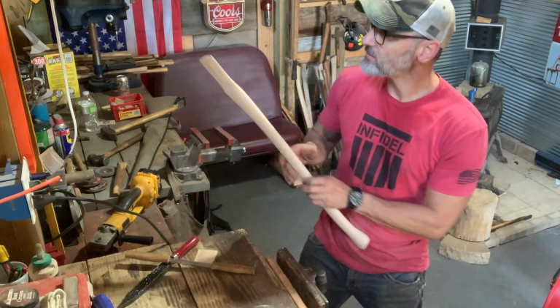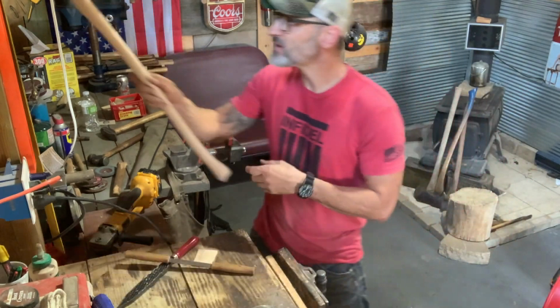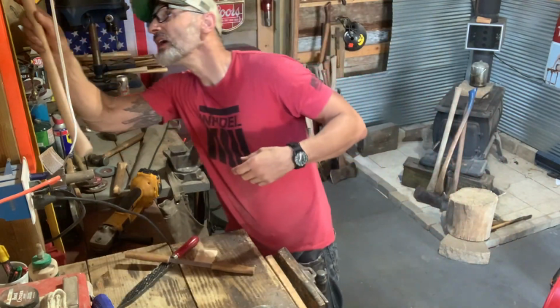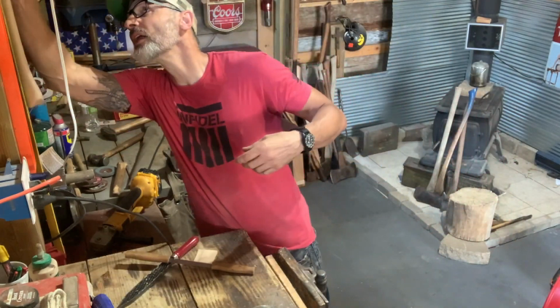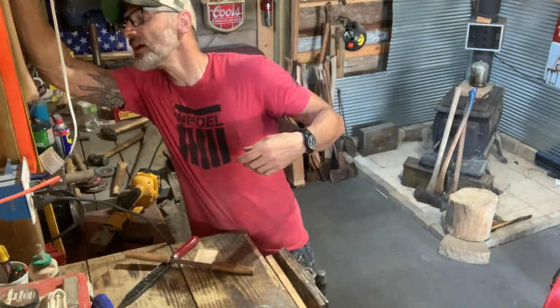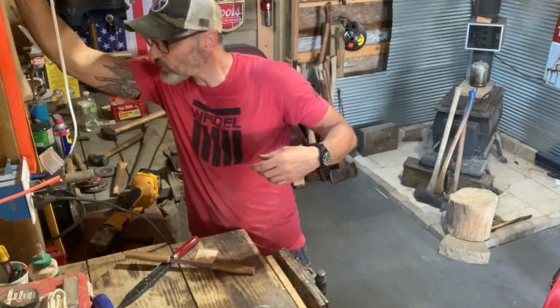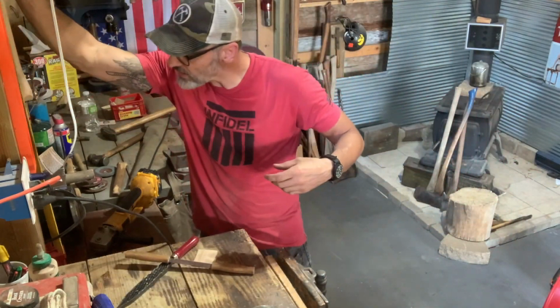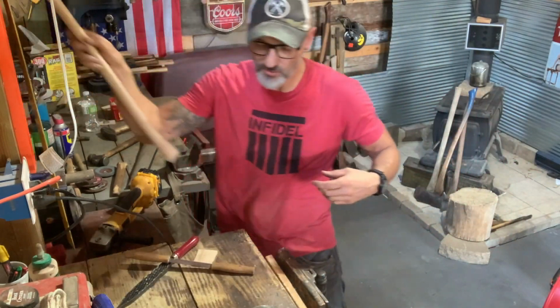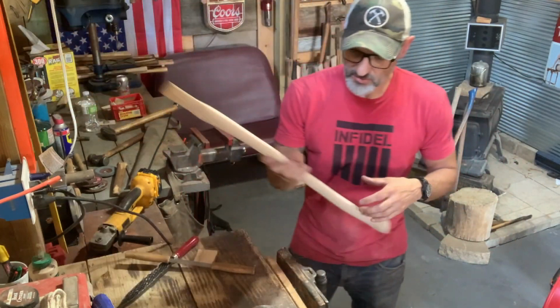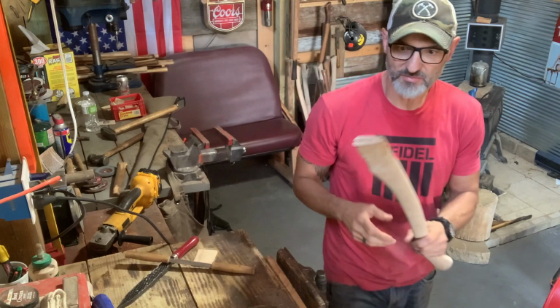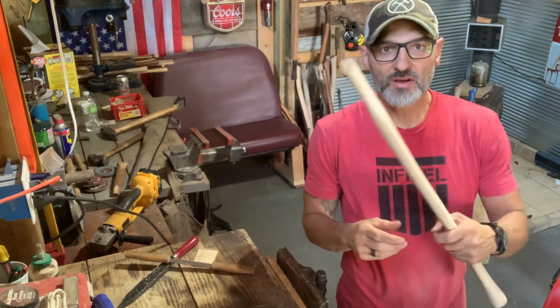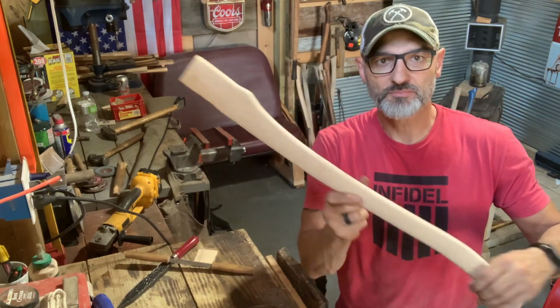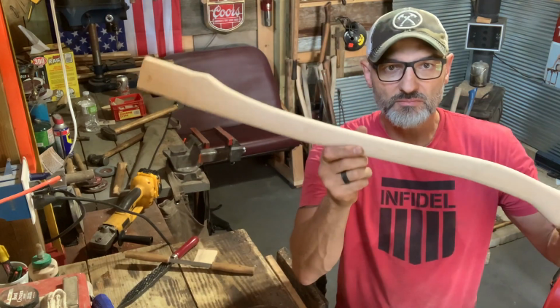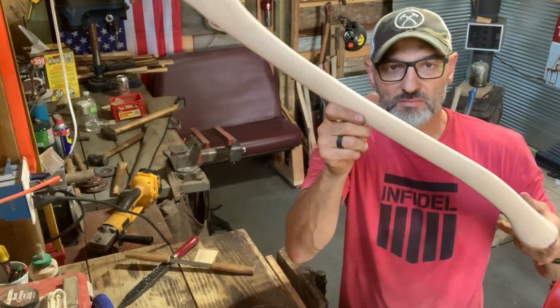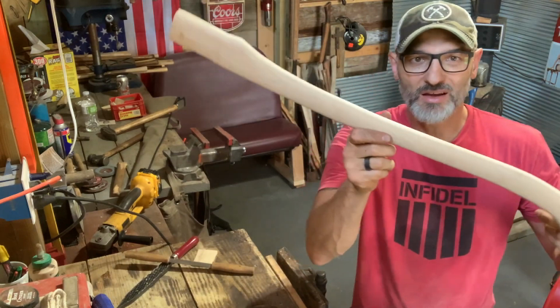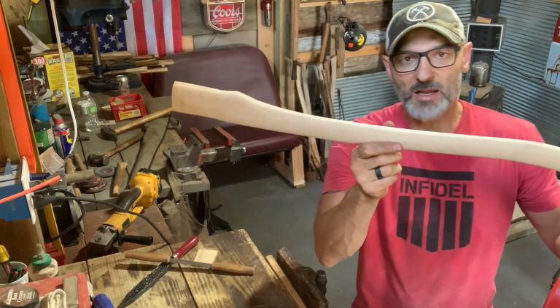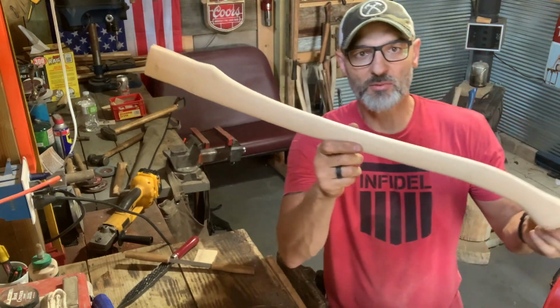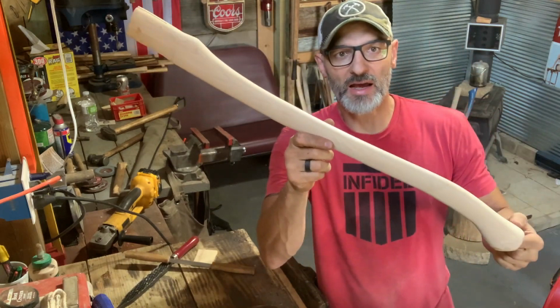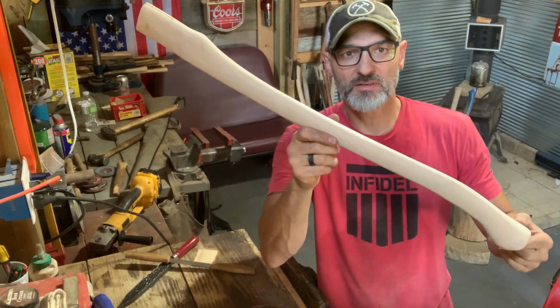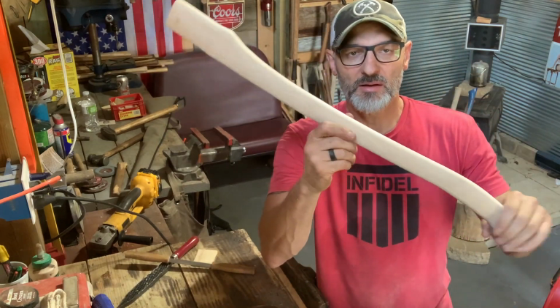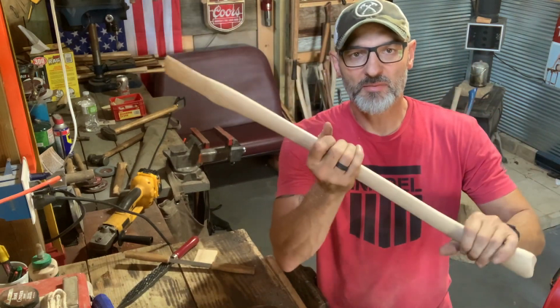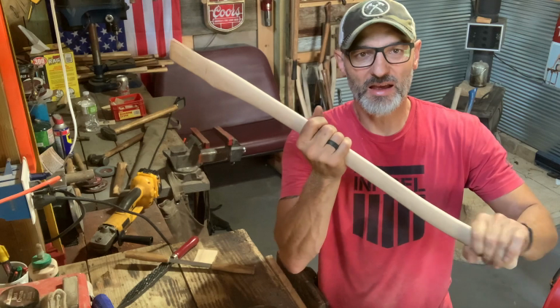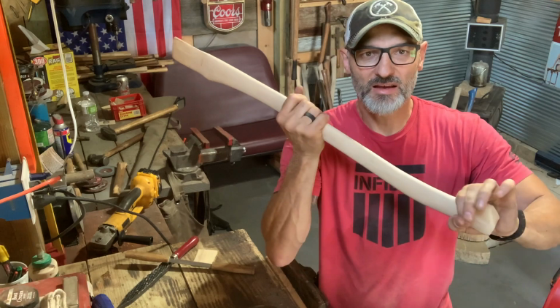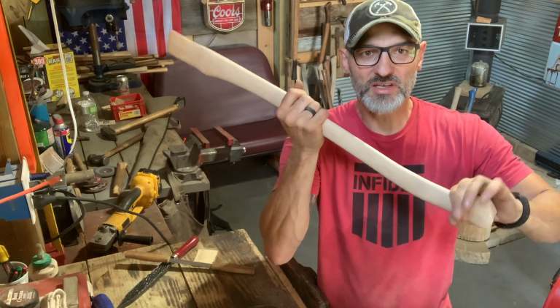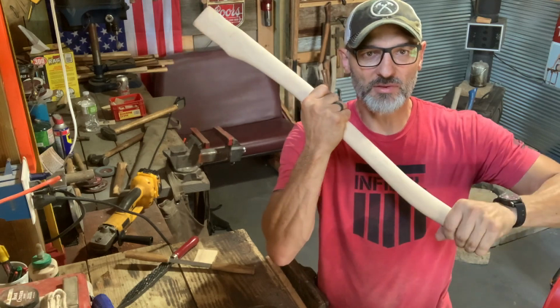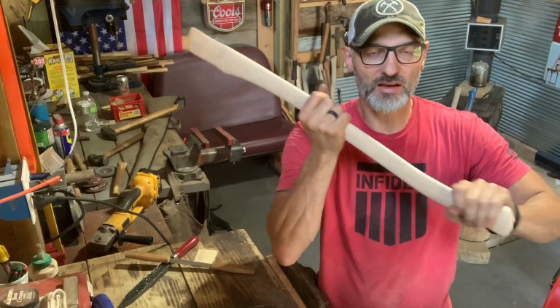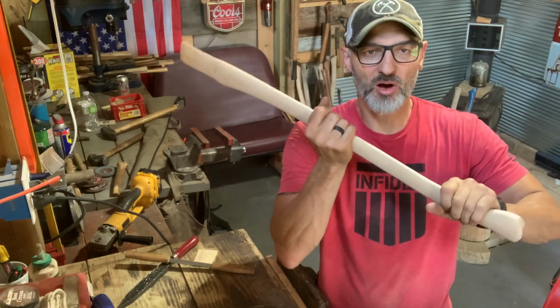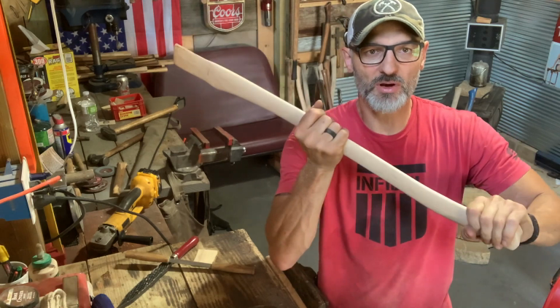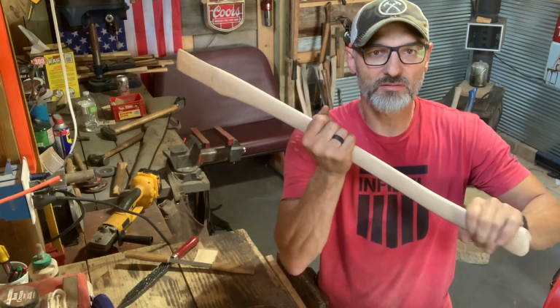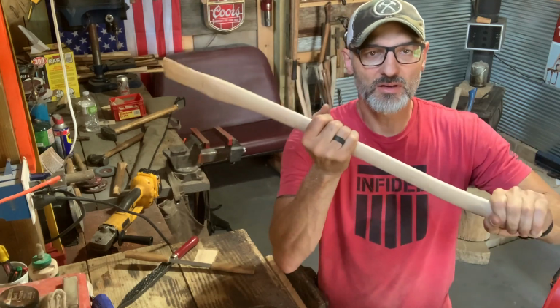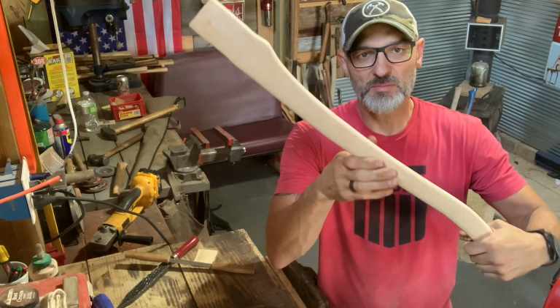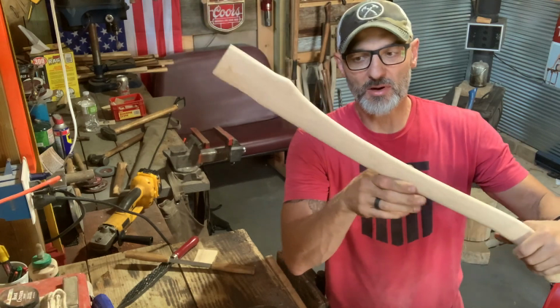We wanted a 28-inch handle, folks. This is going to be about 29 - once I shape the palm swell, maybe 28.